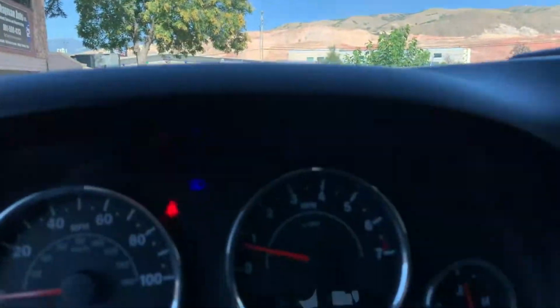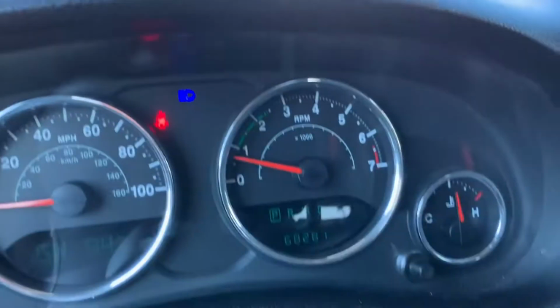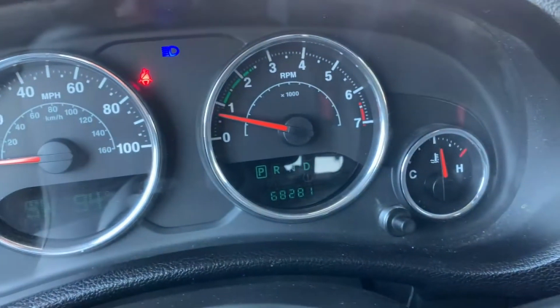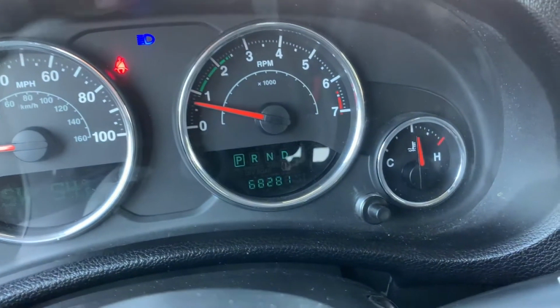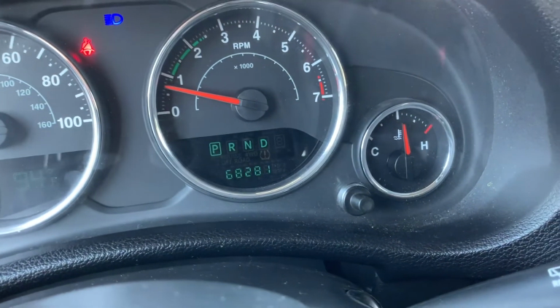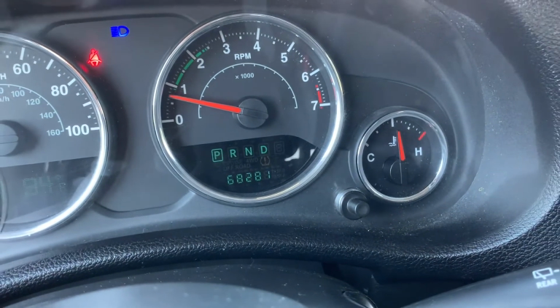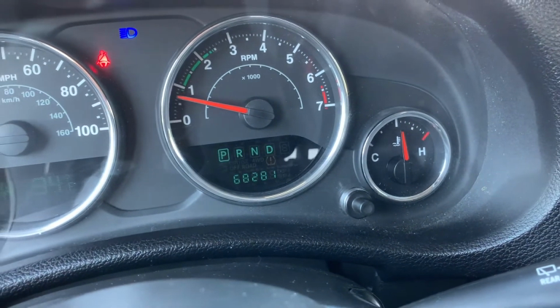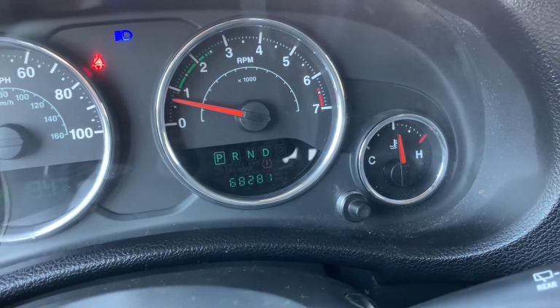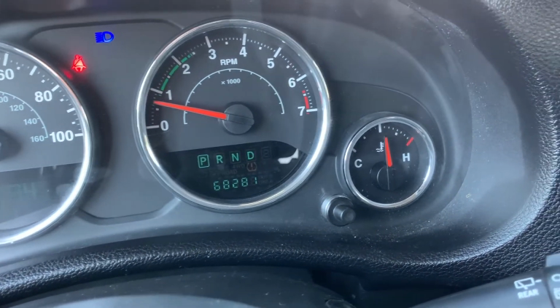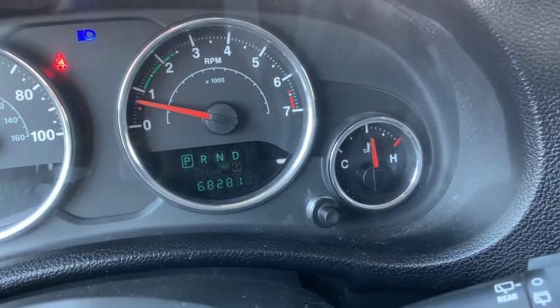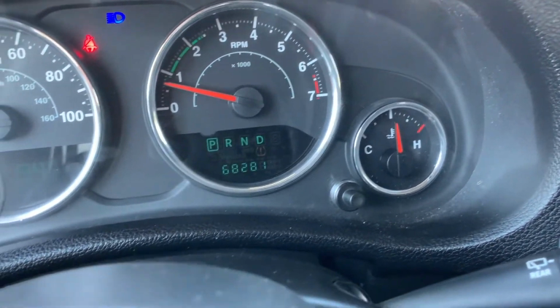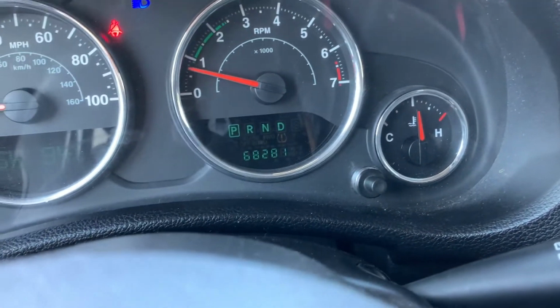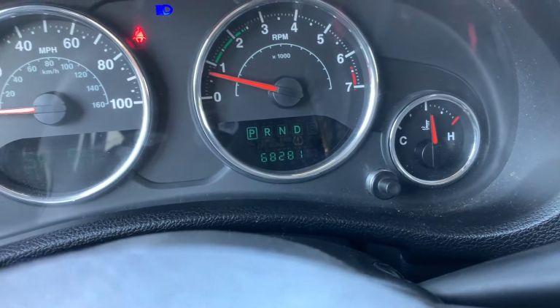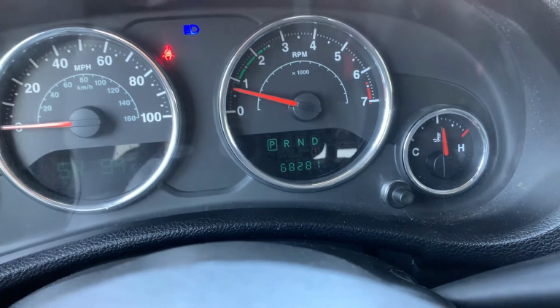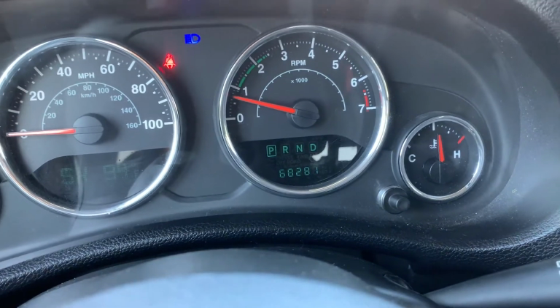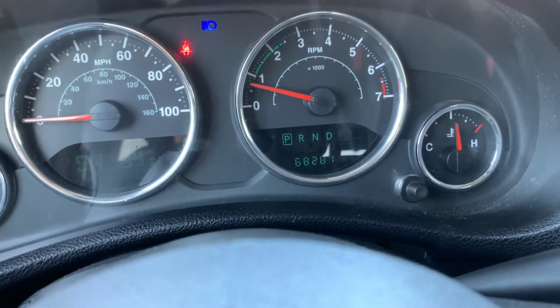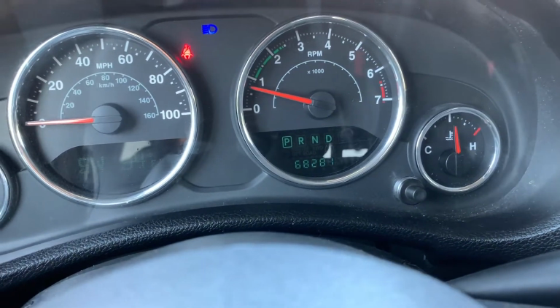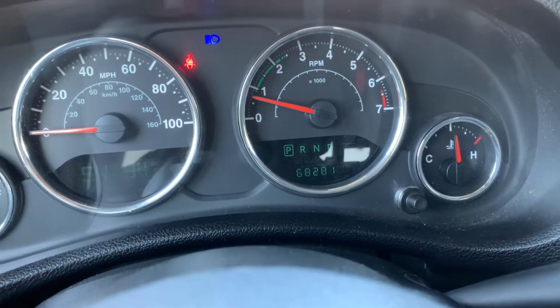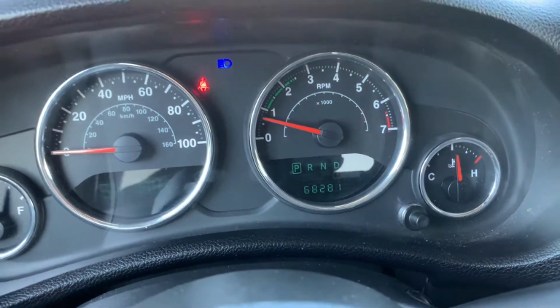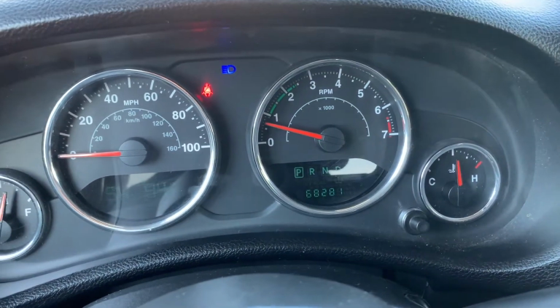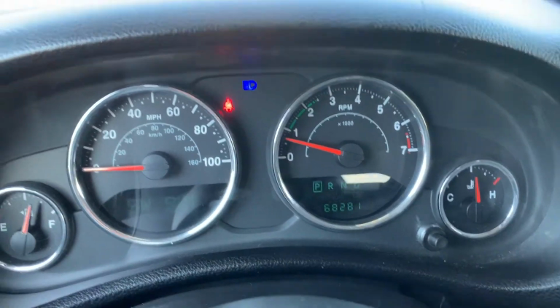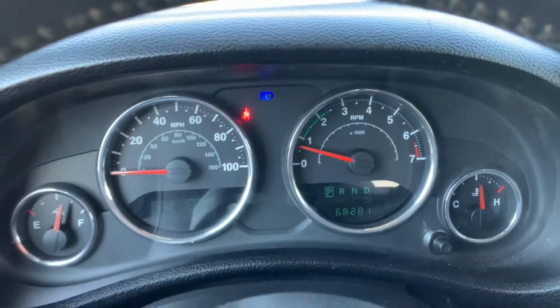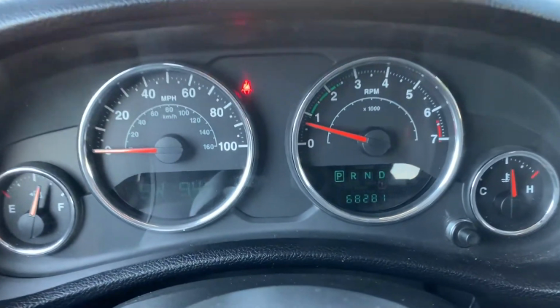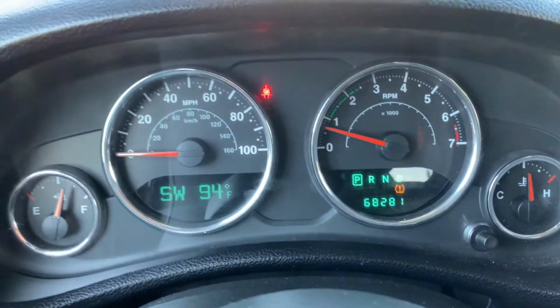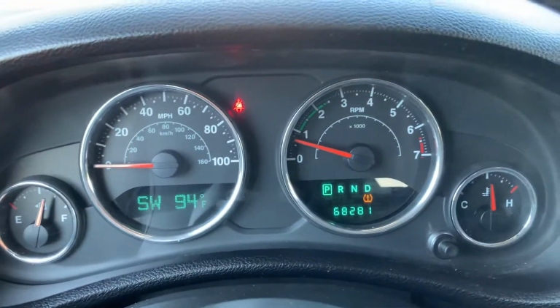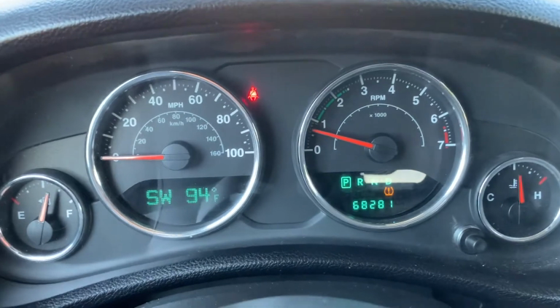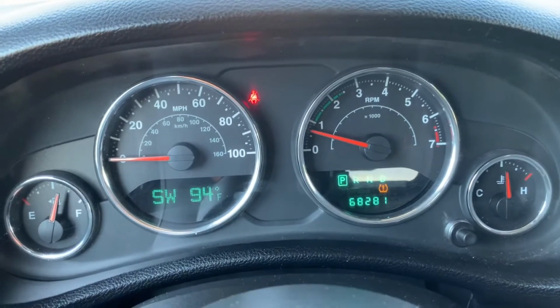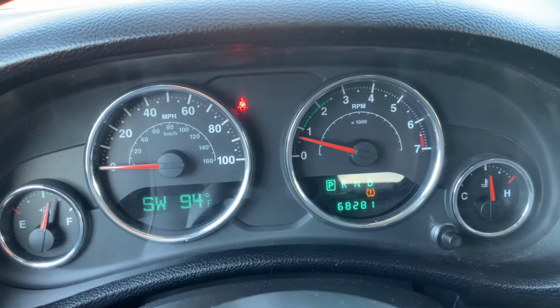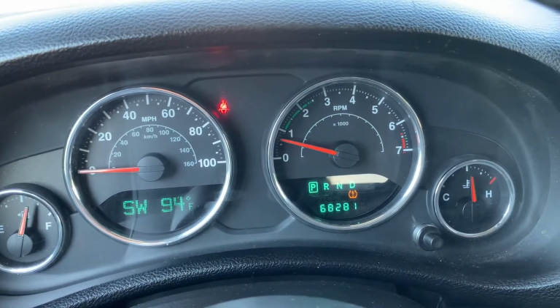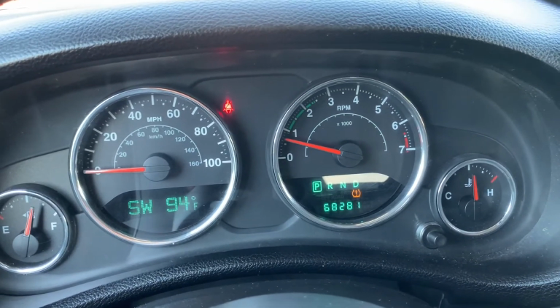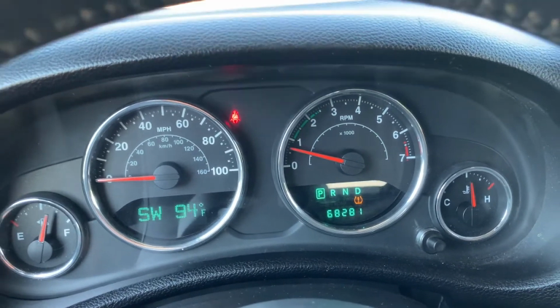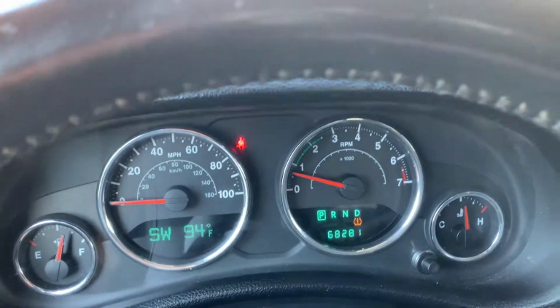Come down here — you can see the odometer. Or excuse me, 68,281 miles. I was like, holy cow, that's not a lot of miles — but you have 68,281 miles.